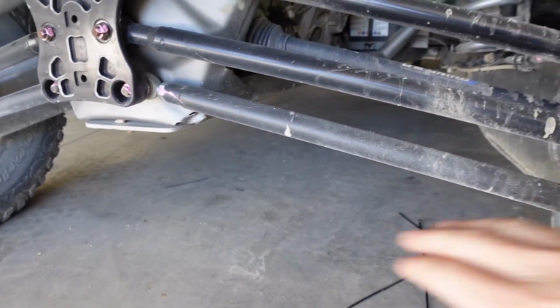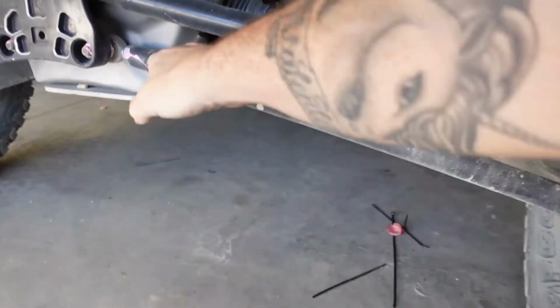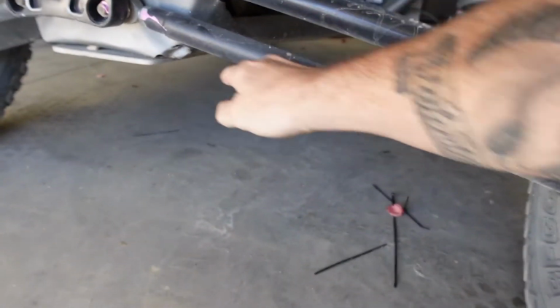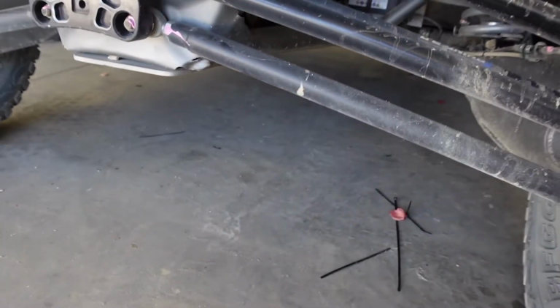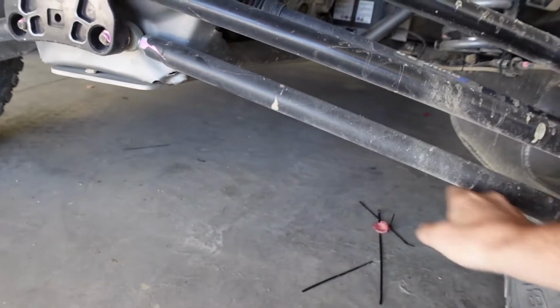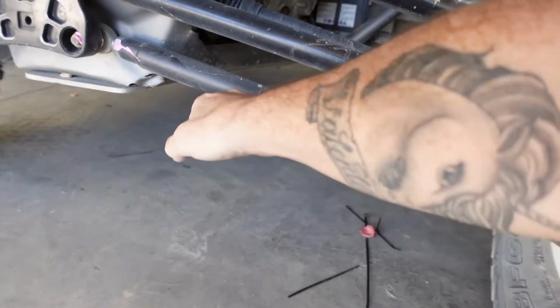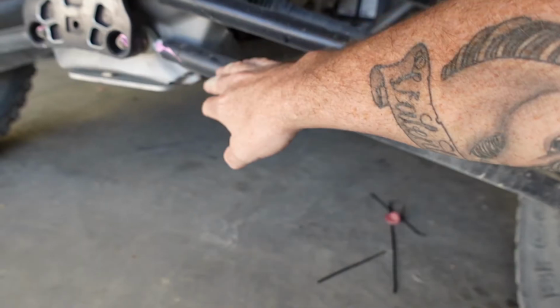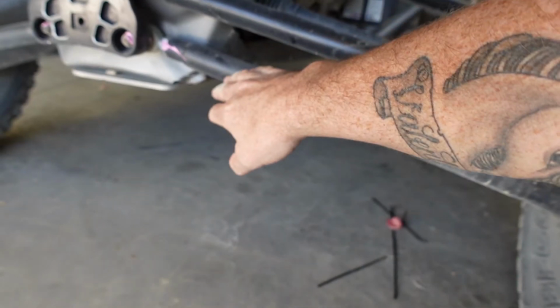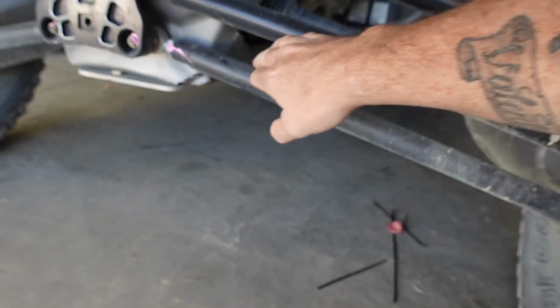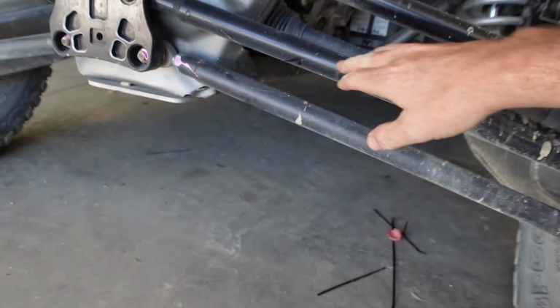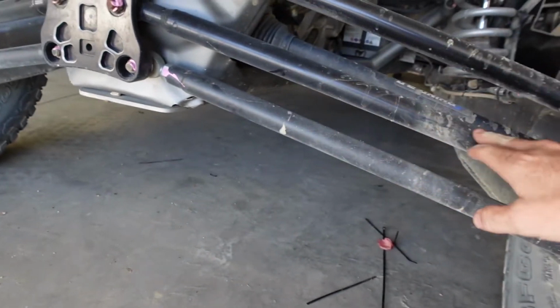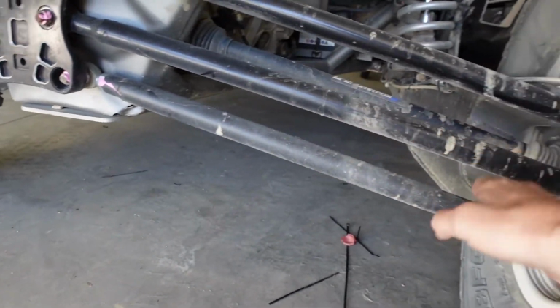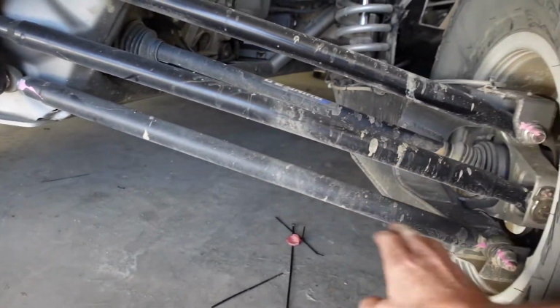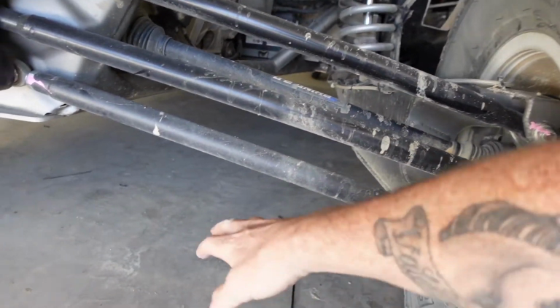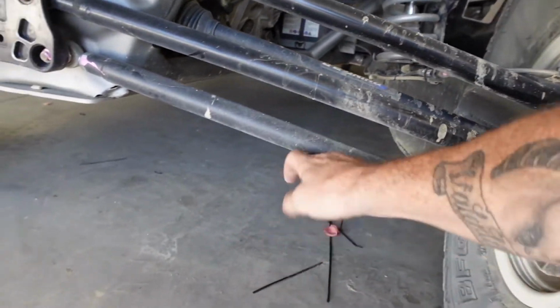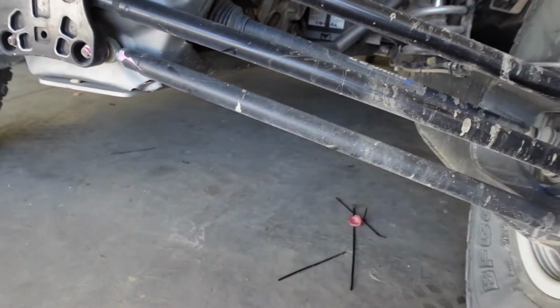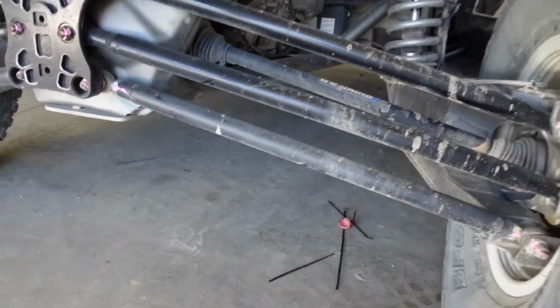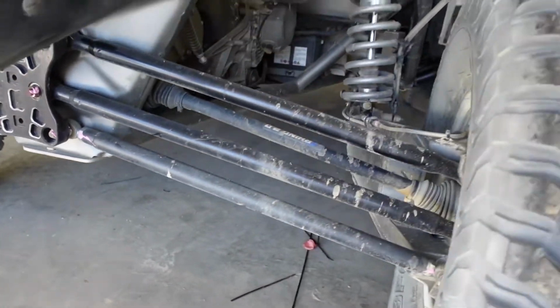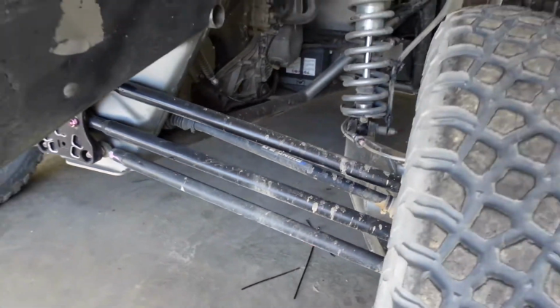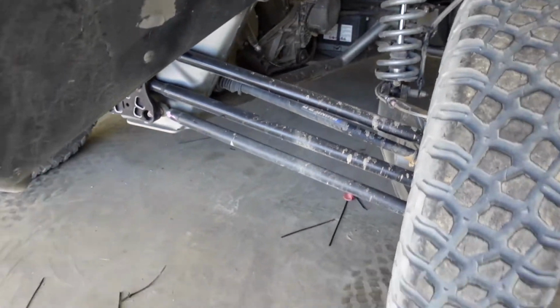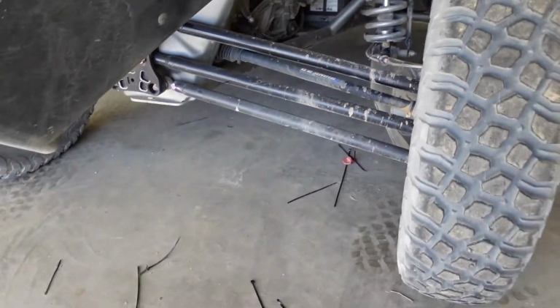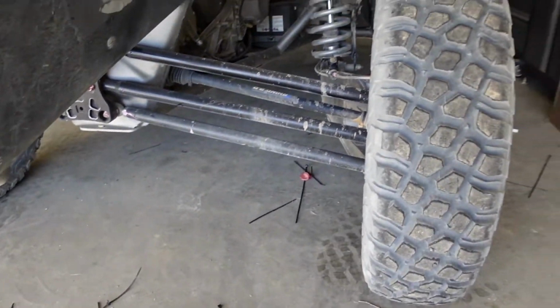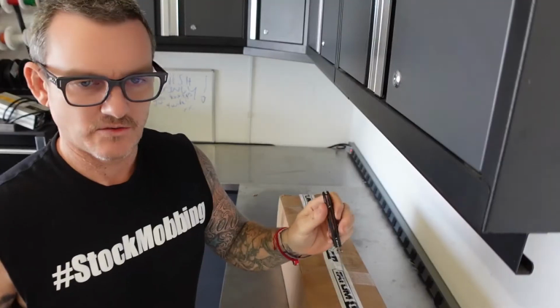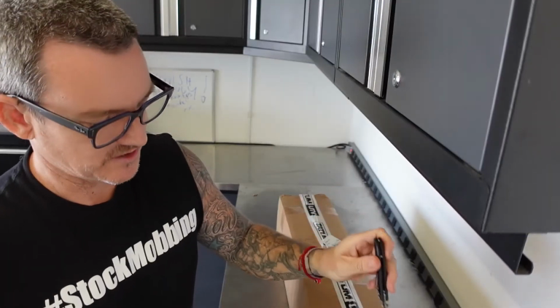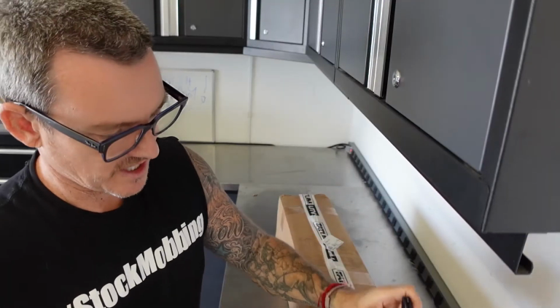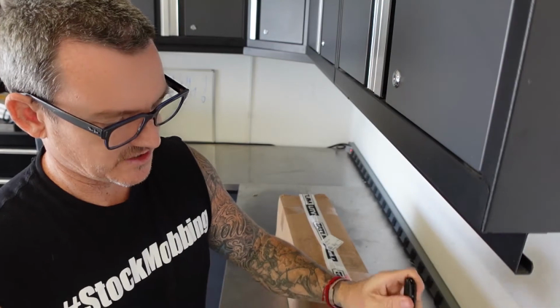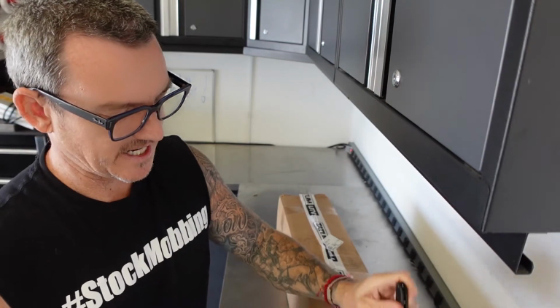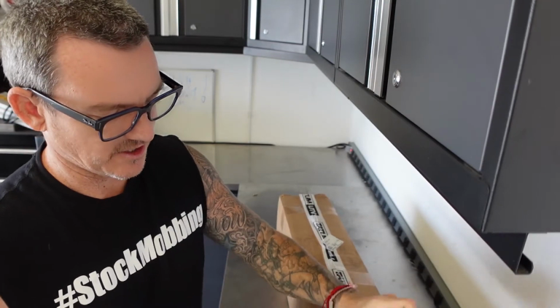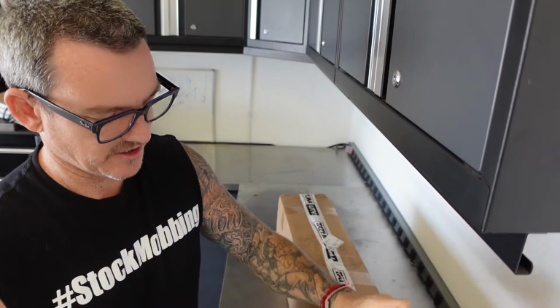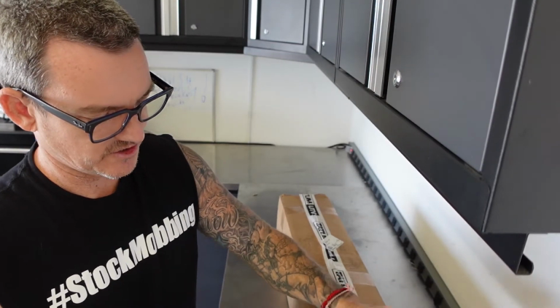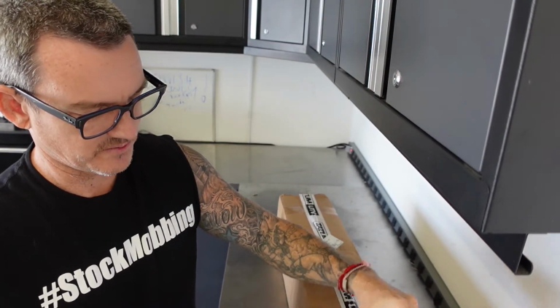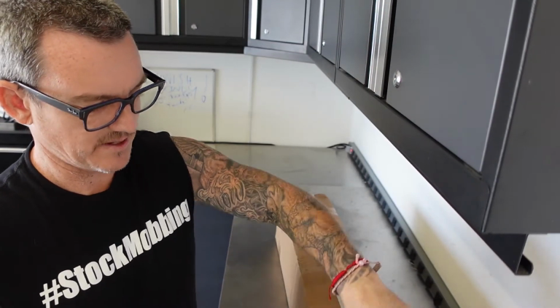And you can see some of the clearance. Over the other ones, you're going to see that they come up higher. So less chance of getting hit by rocks. The Tatum rods offer high ground clearance.